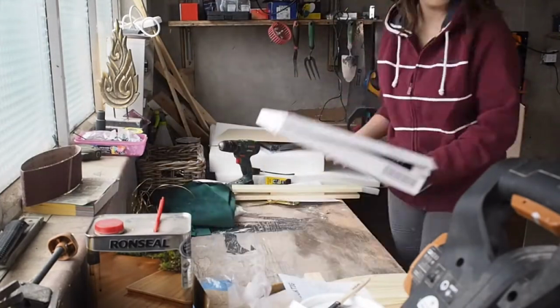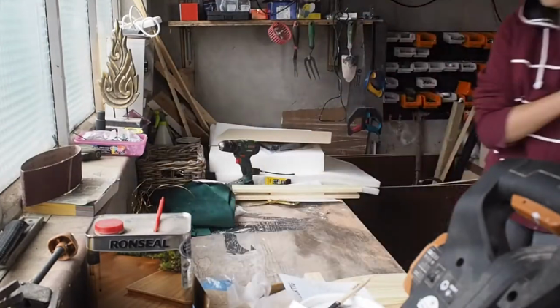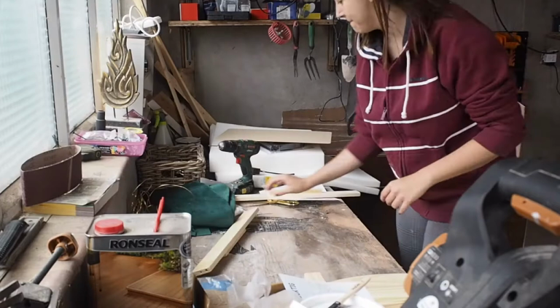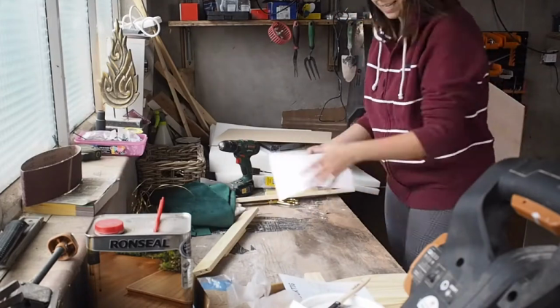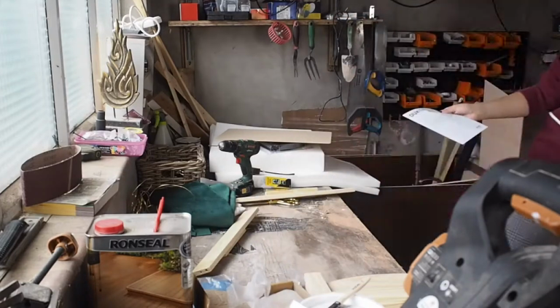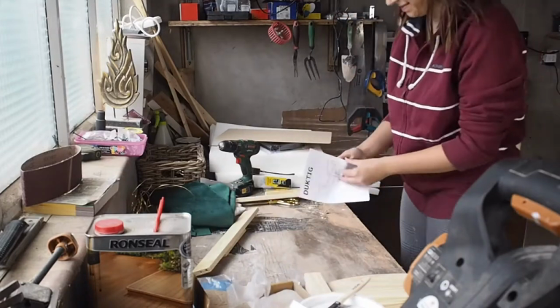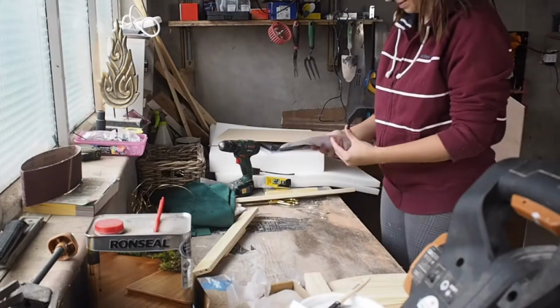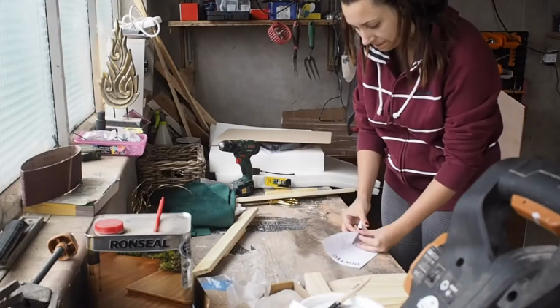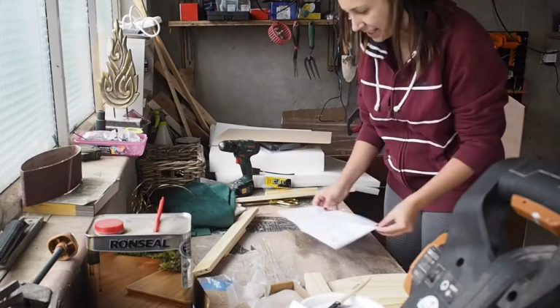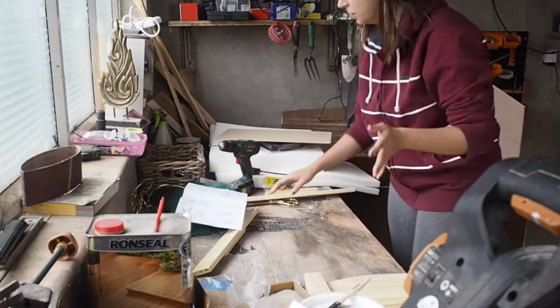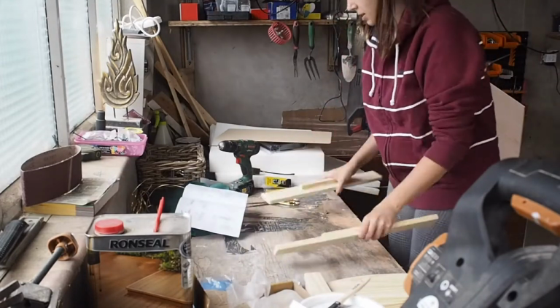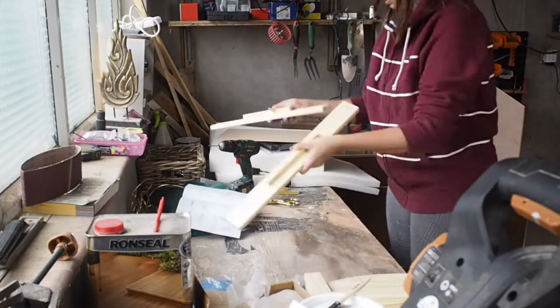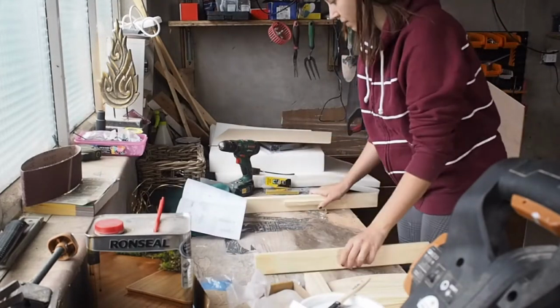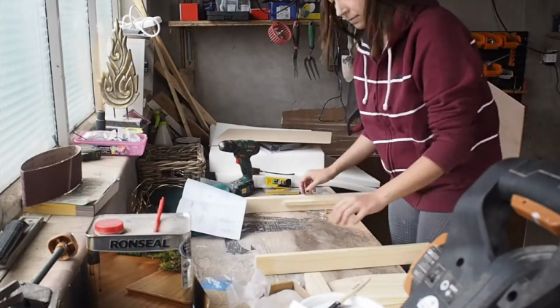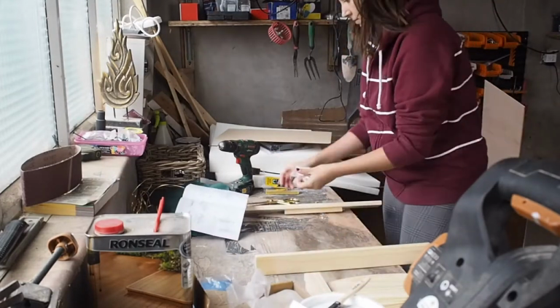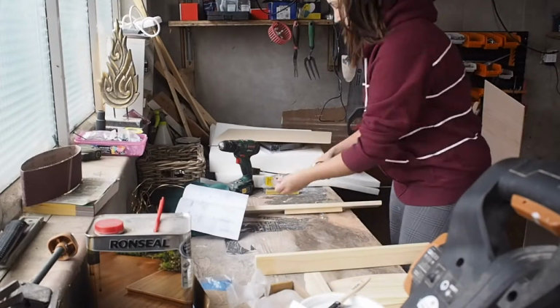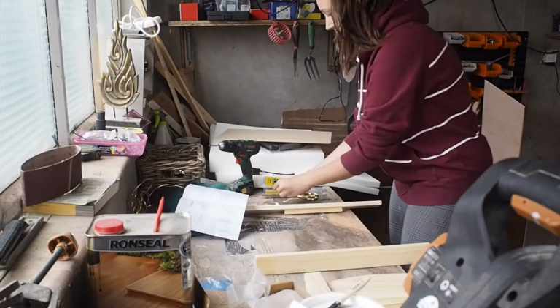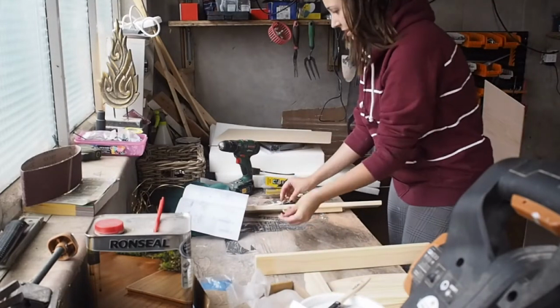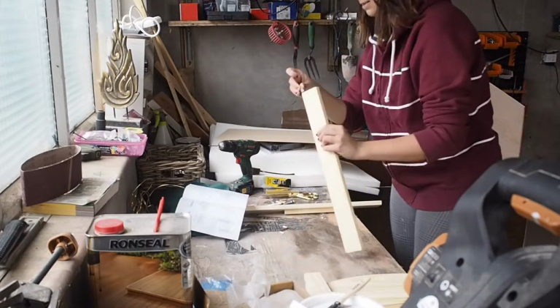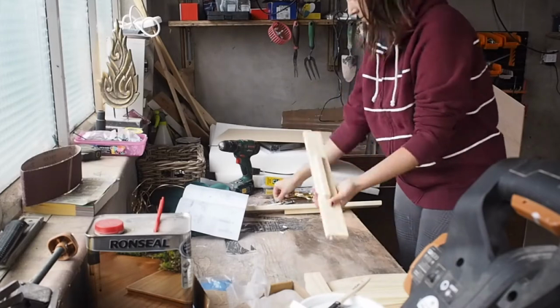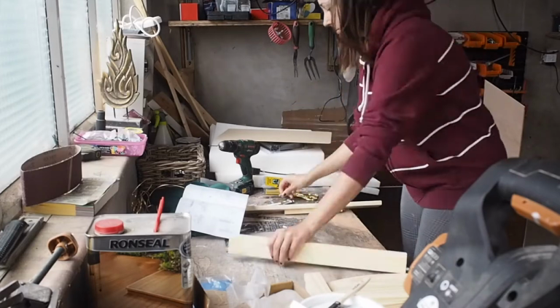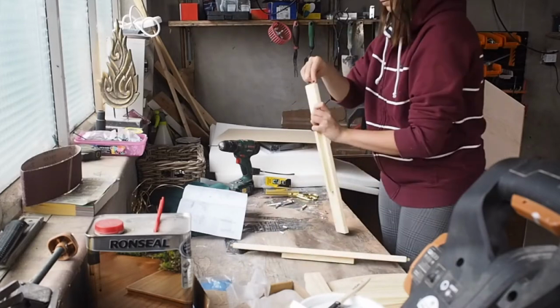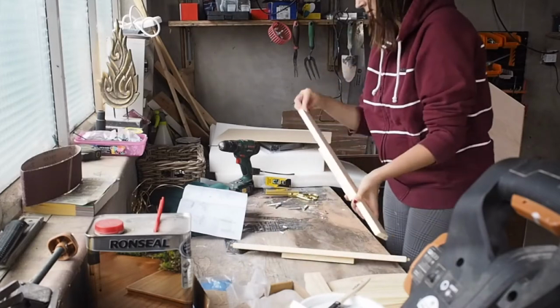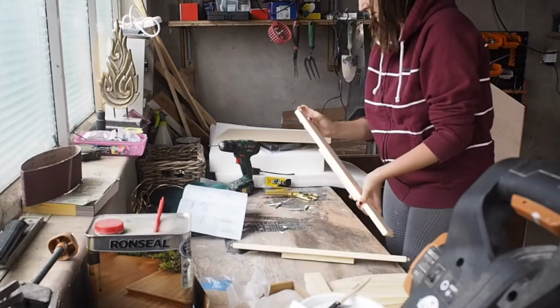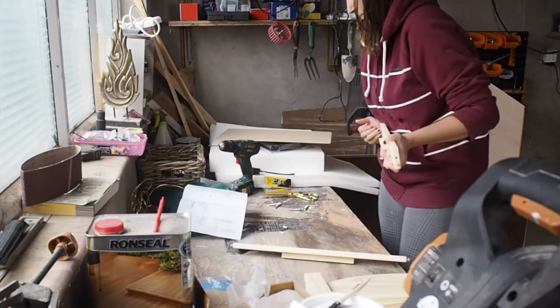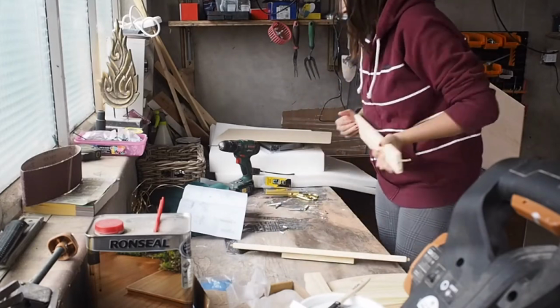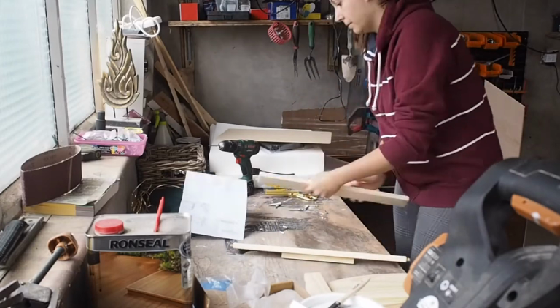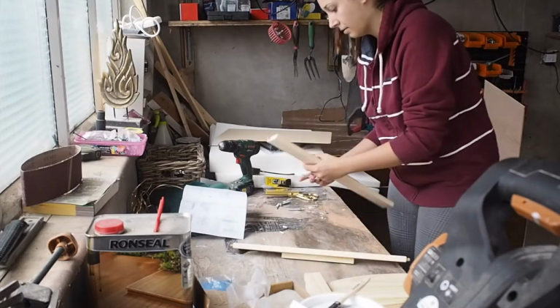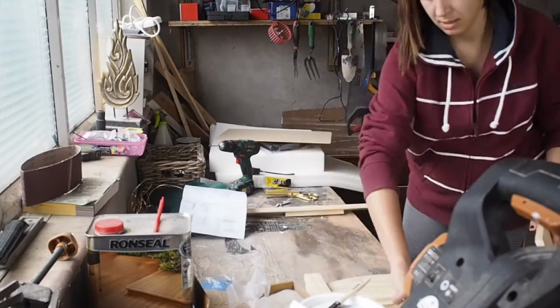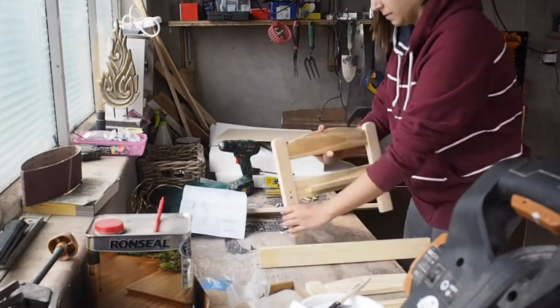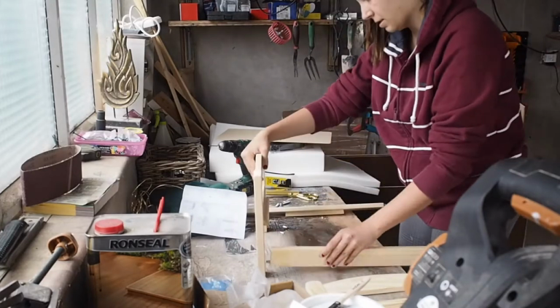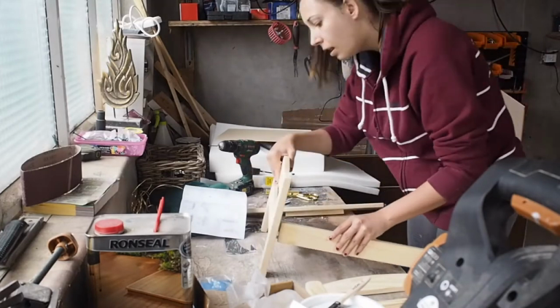I opened the box and followed the instructions to assemble the doll bed. I assembled every part of it except the wooden sheet that is the seating area. I left that out and placed it aside.